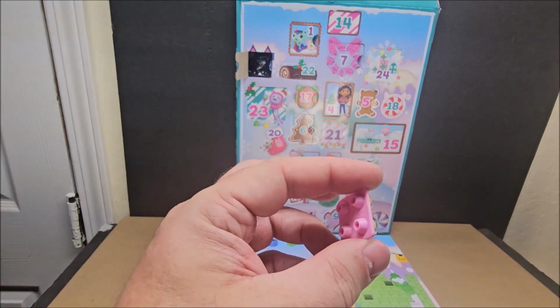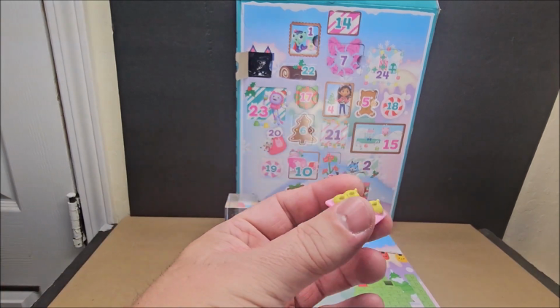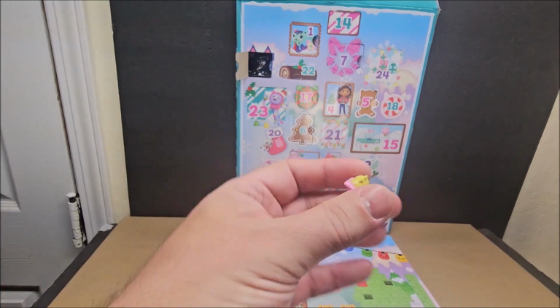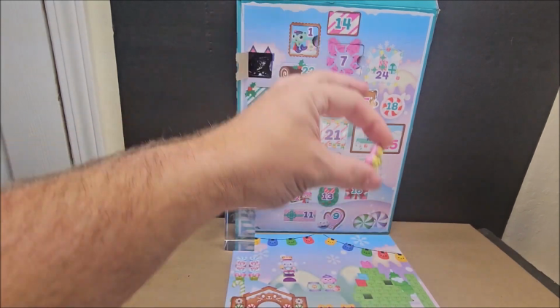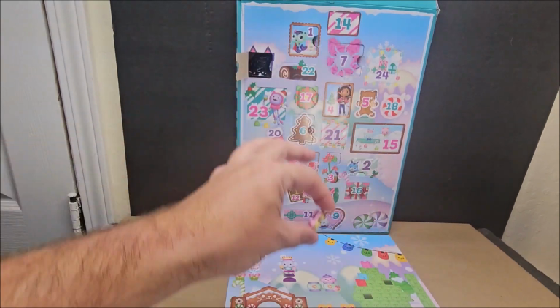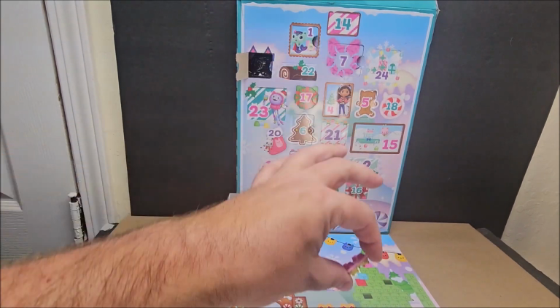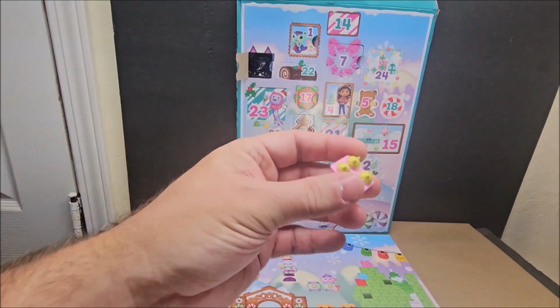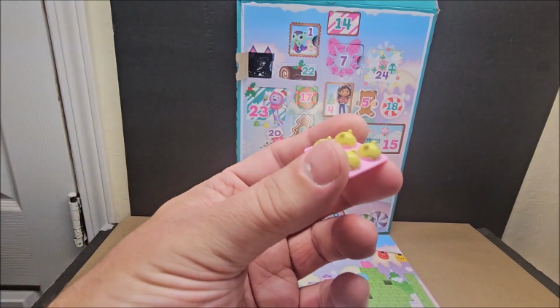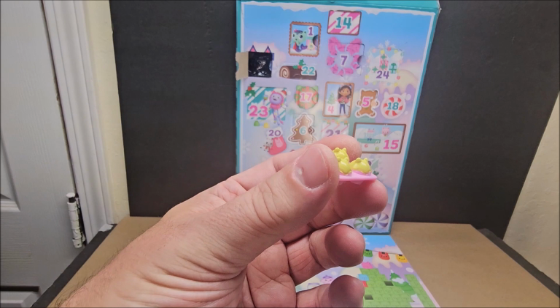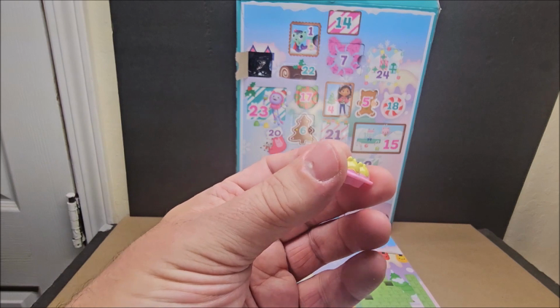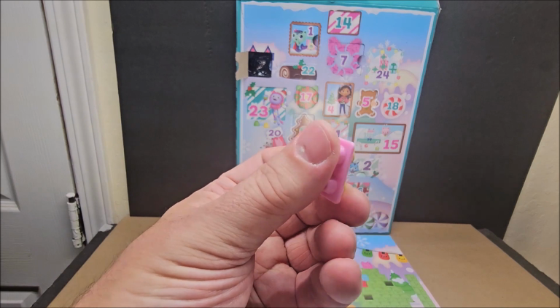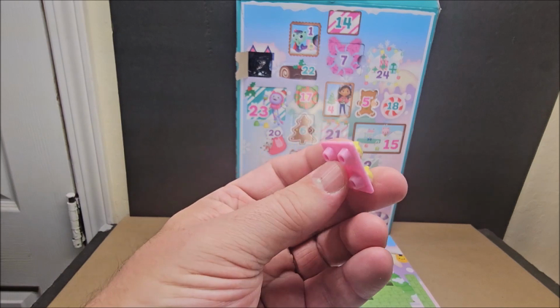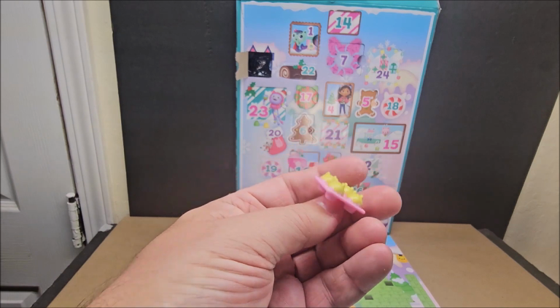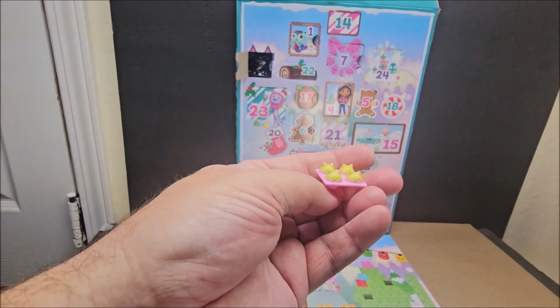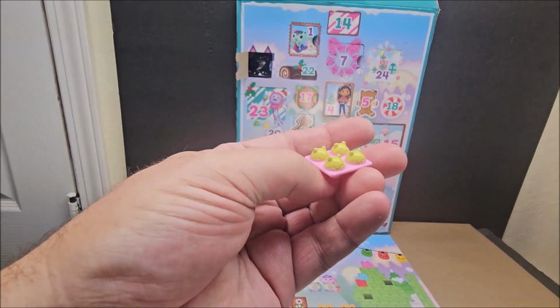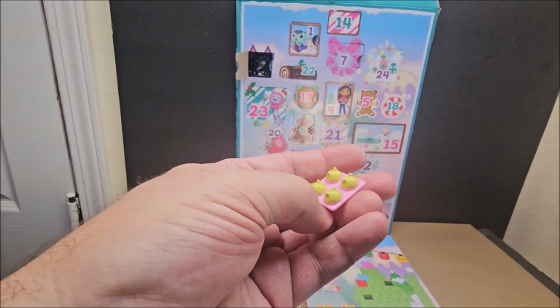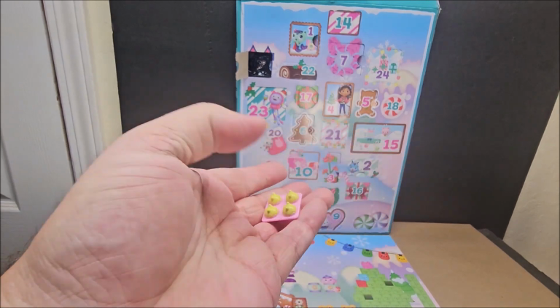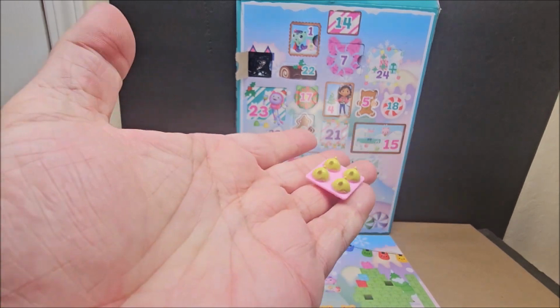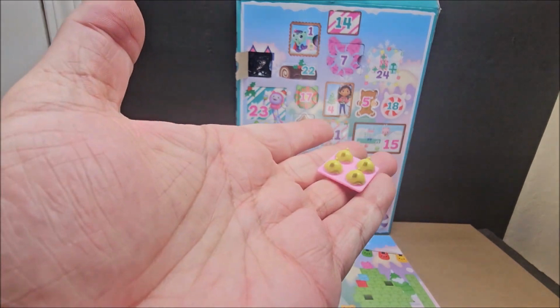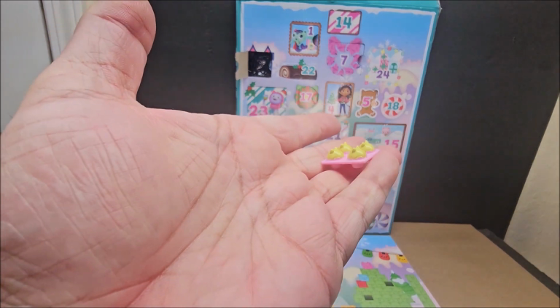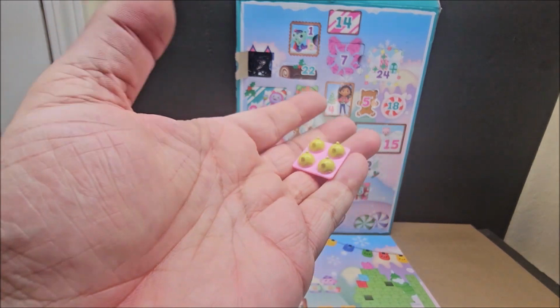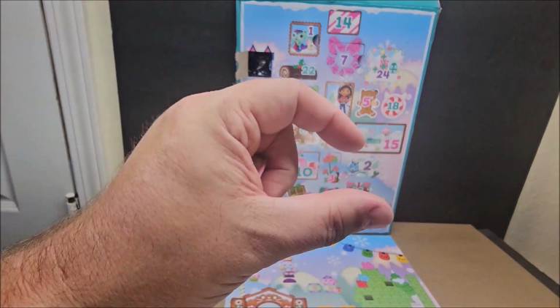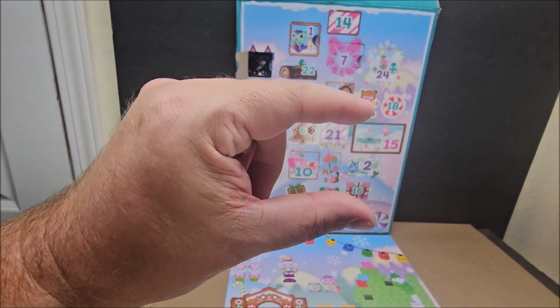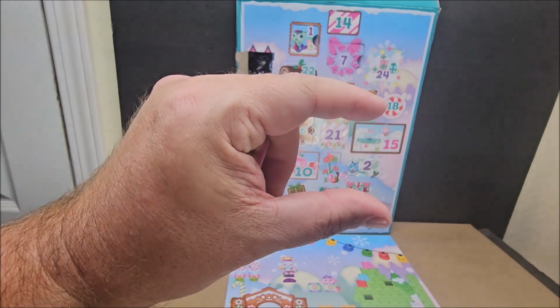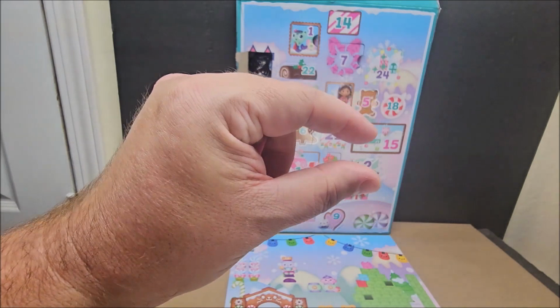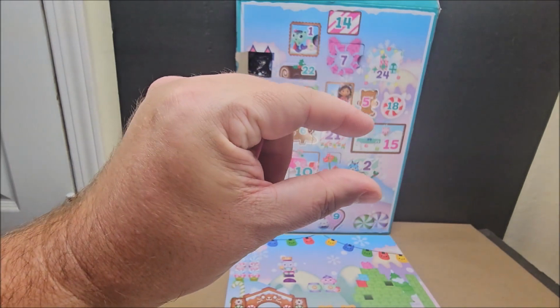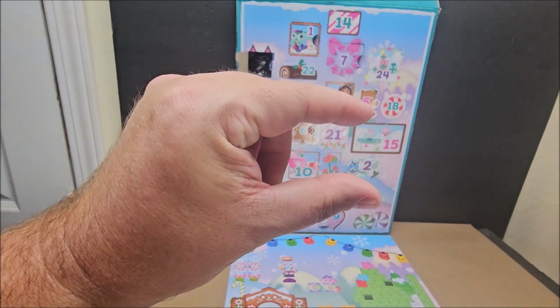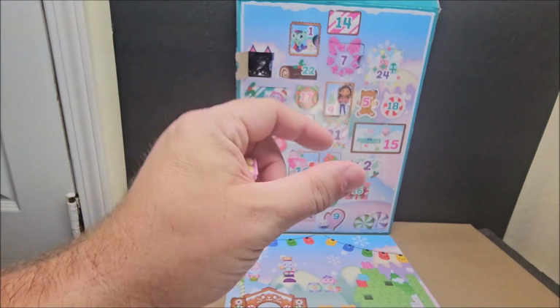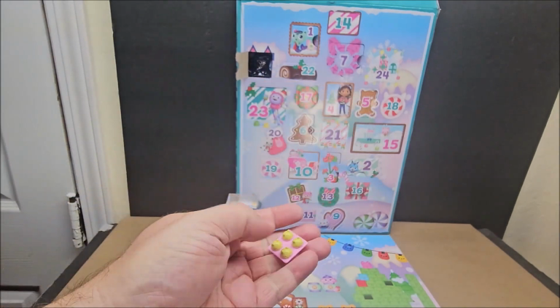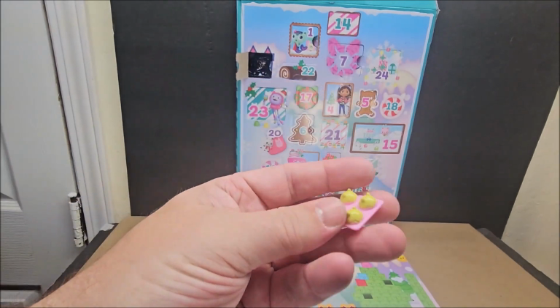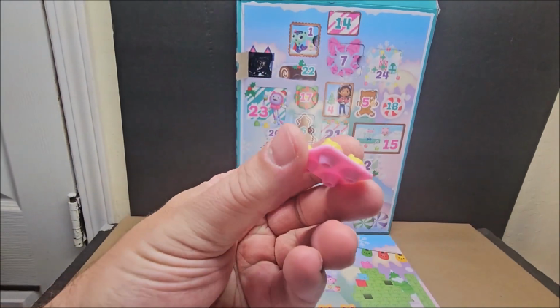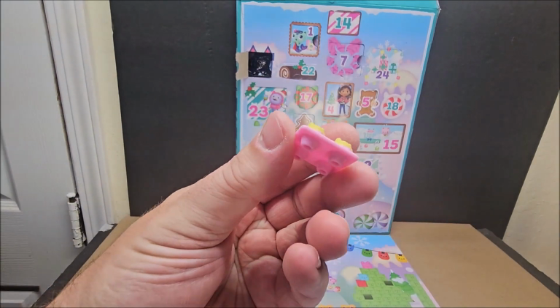These are mystery minis — this one would go into a non-mystery set with the bigger characters. The bigger ones are about this big and the minis are like this big, so there's a noticeable size difference between the two.